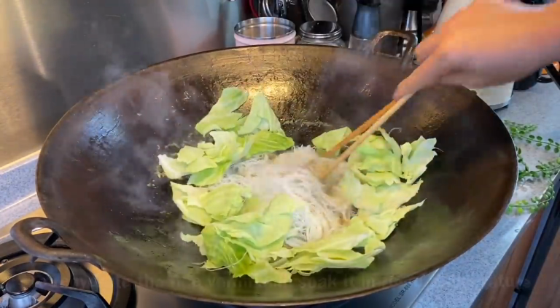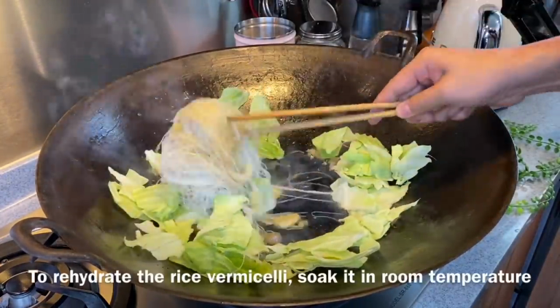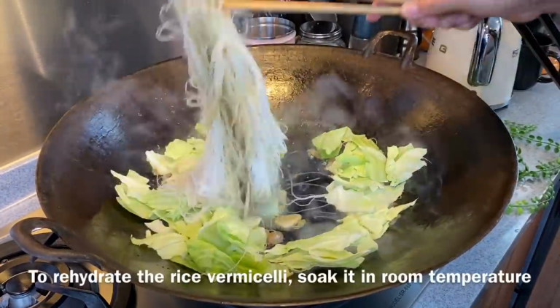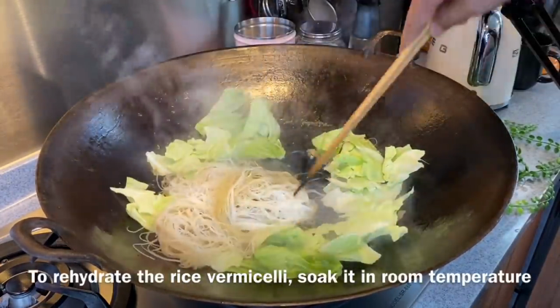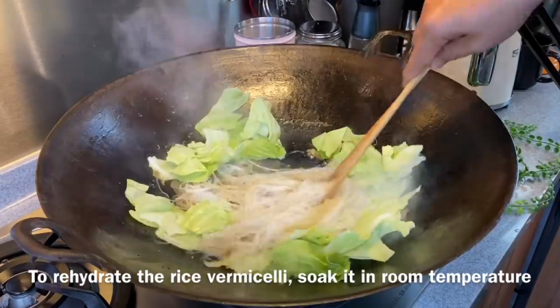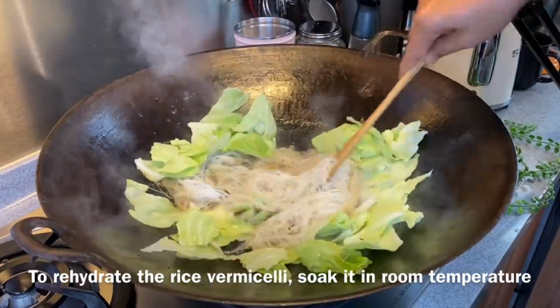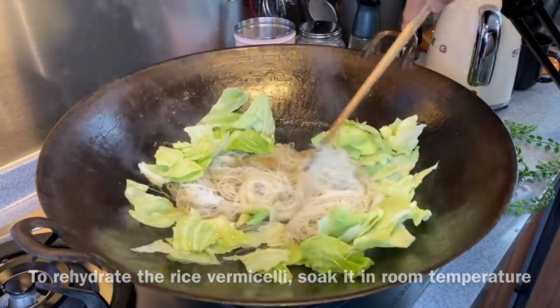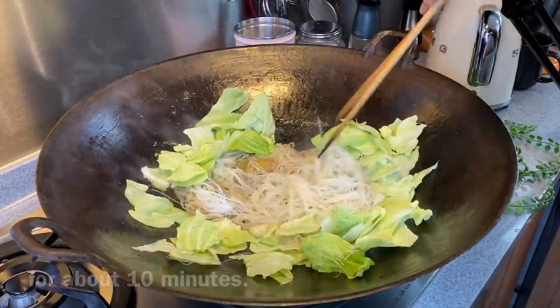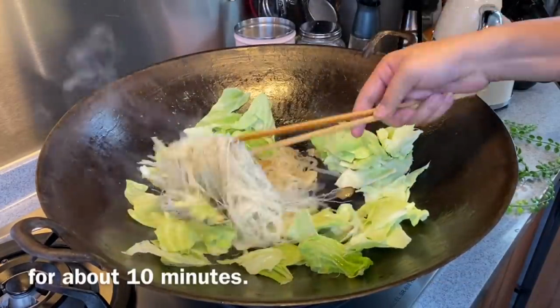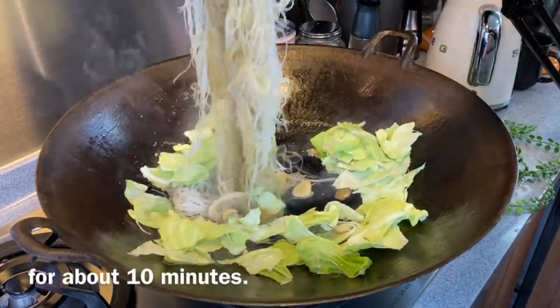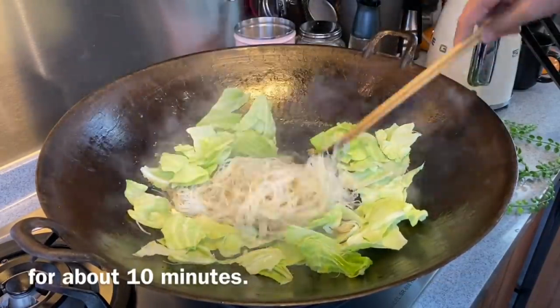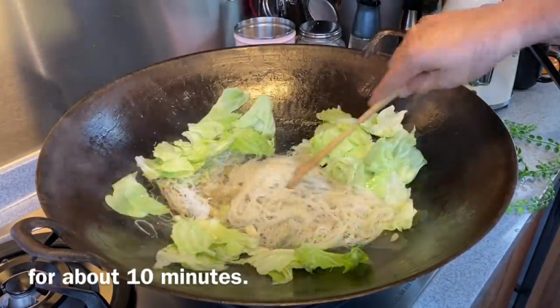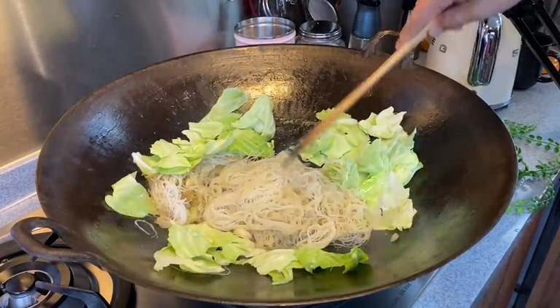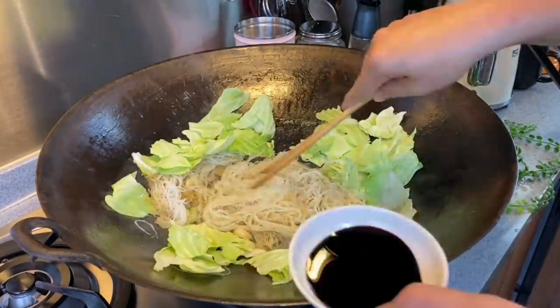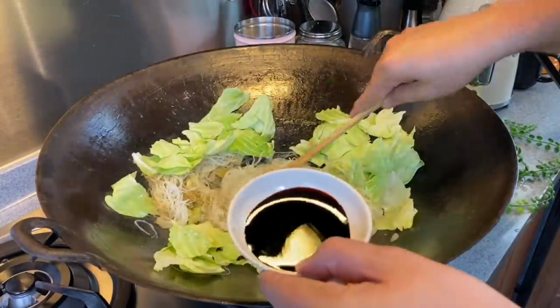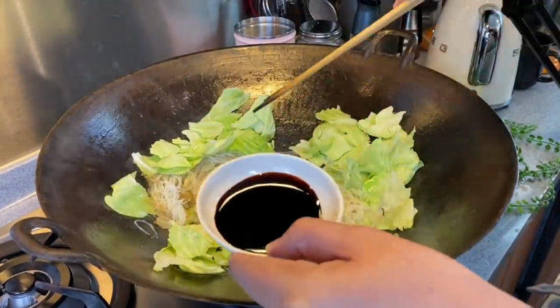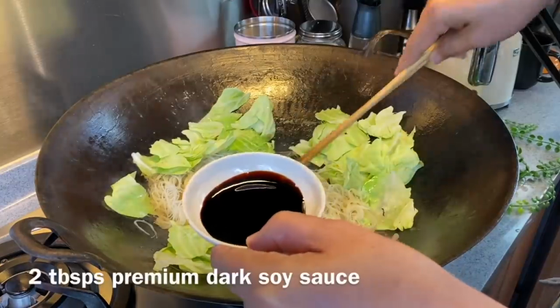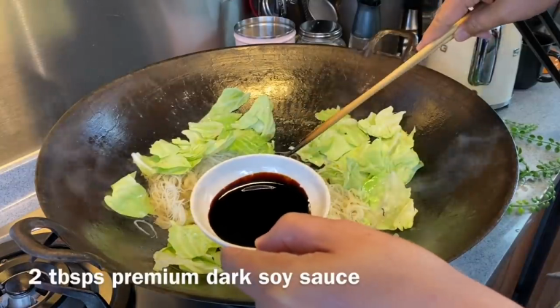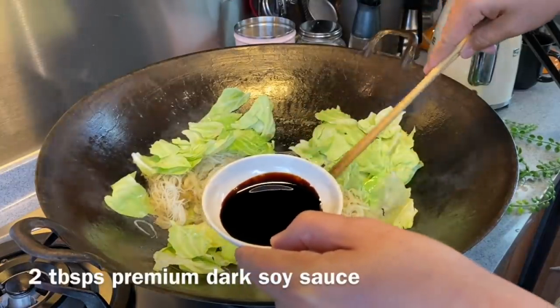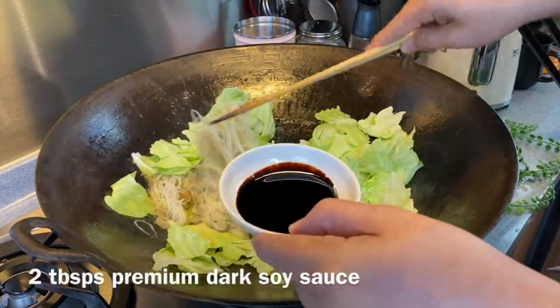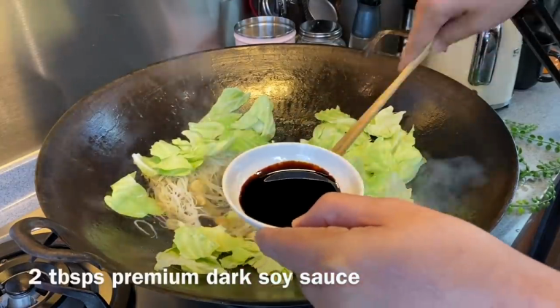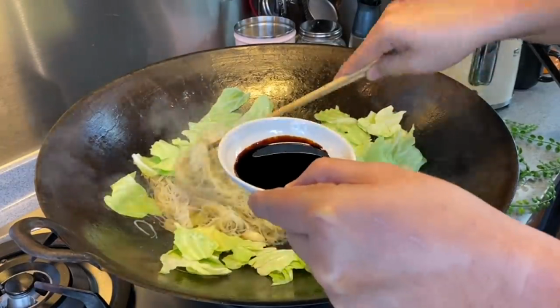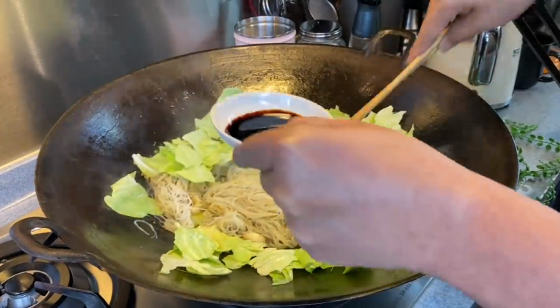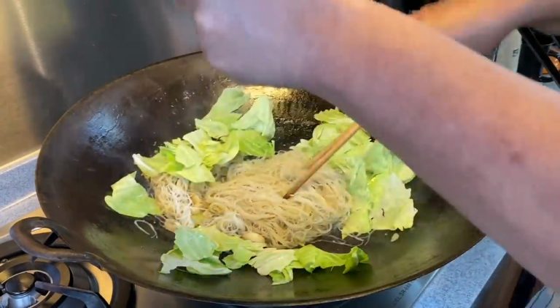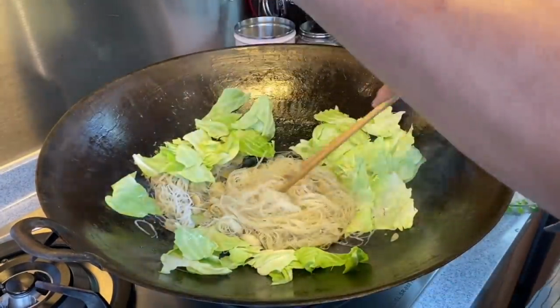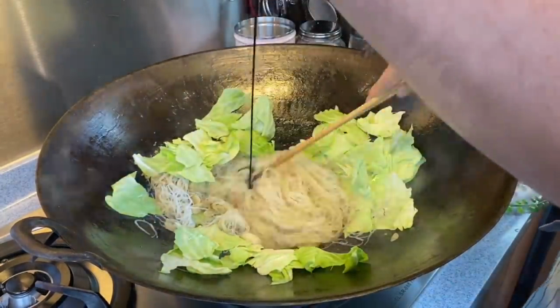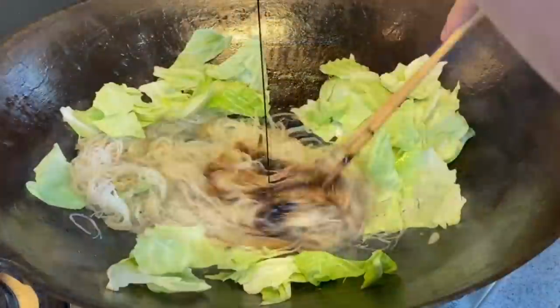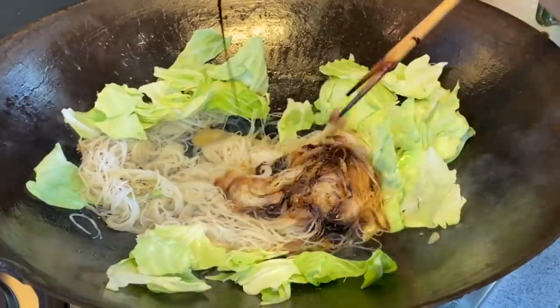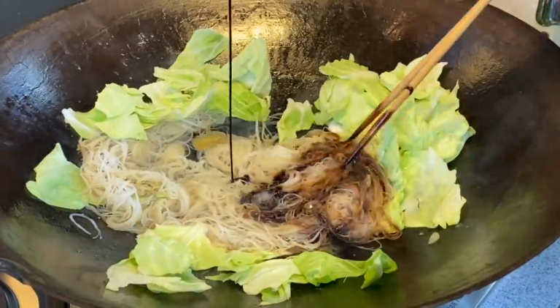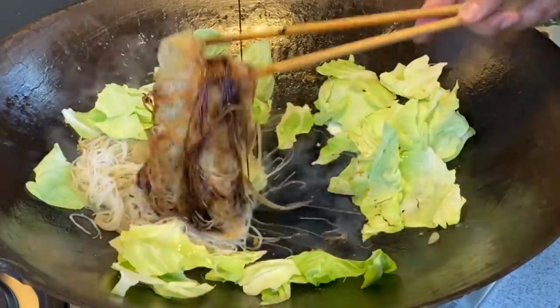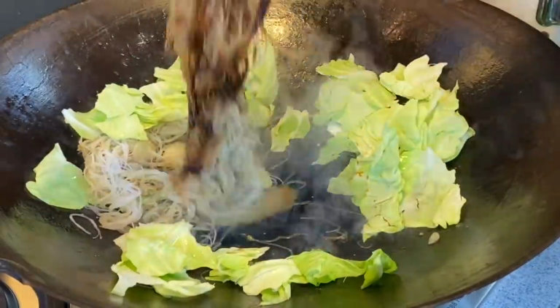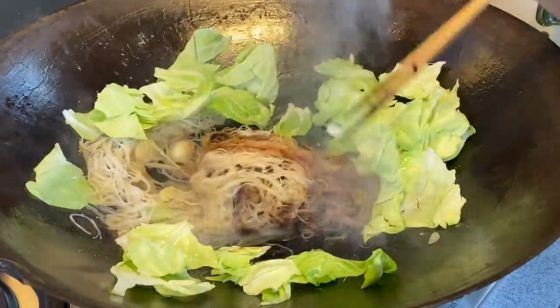To hydrate the bihun, you just need to soak it in water for about 10 minutes or so. Now we will add in 2 tablespoons of dark soy sauce — if you want it darker, you can add more, but let's see how this looks first.